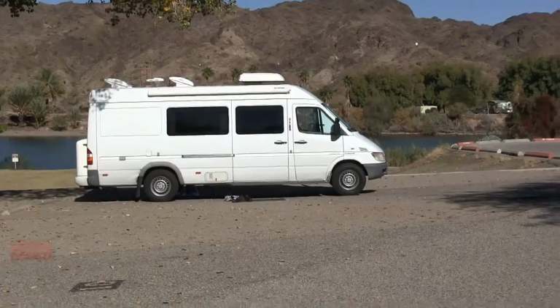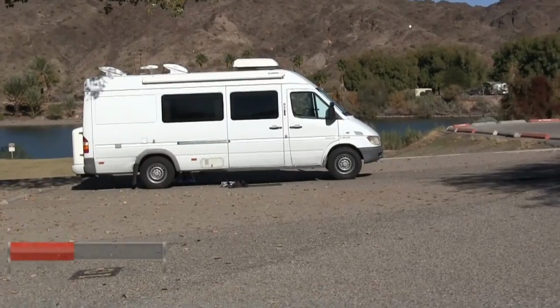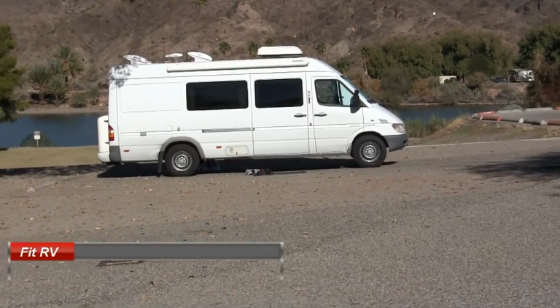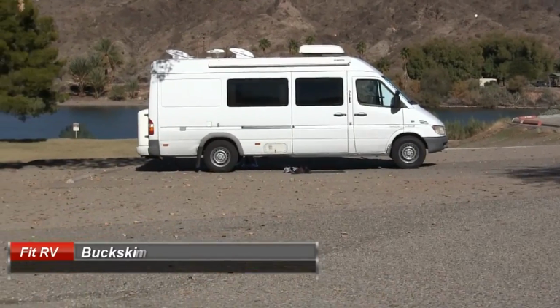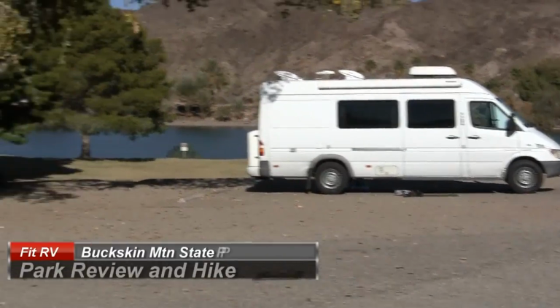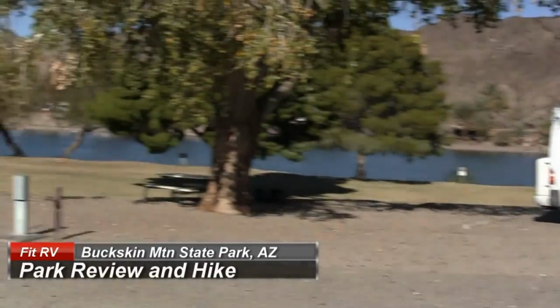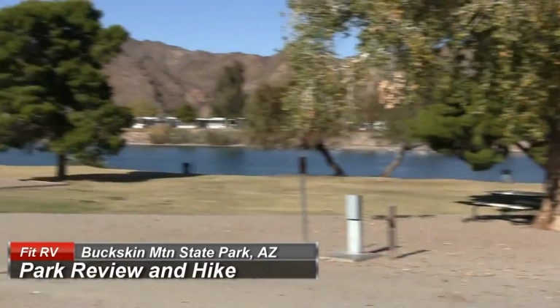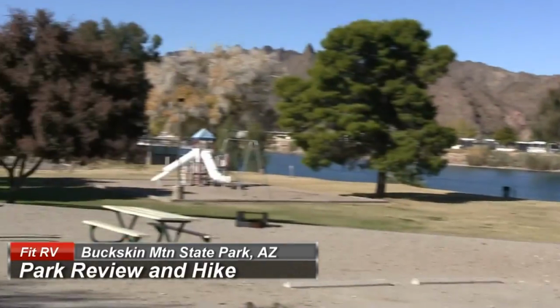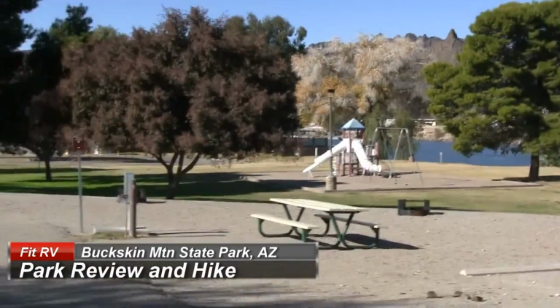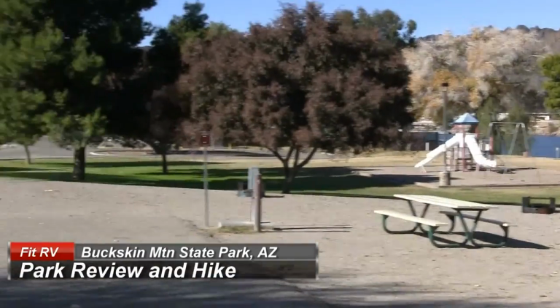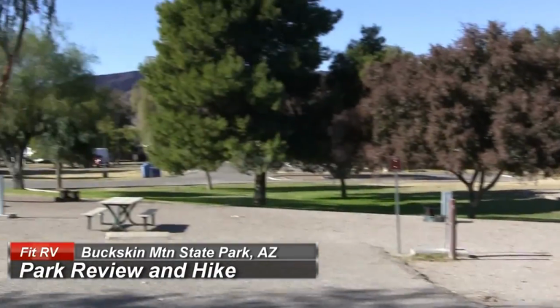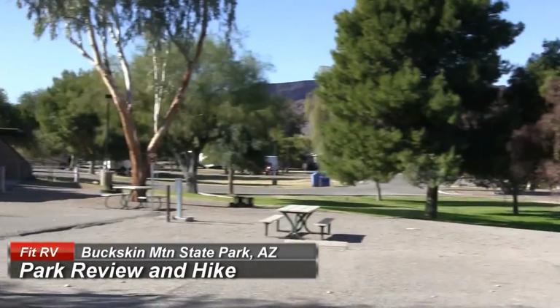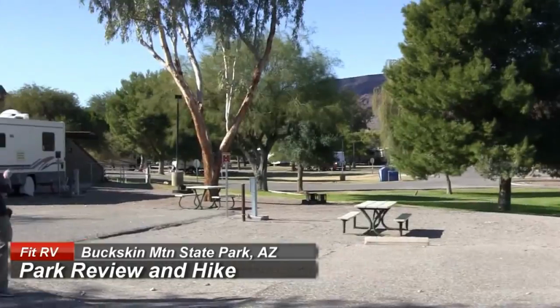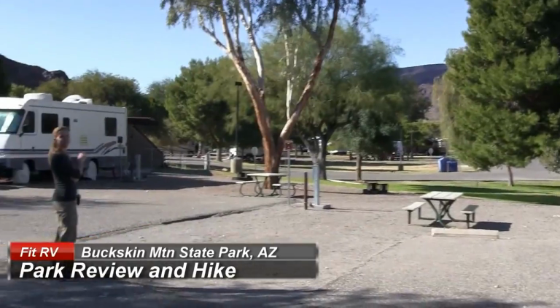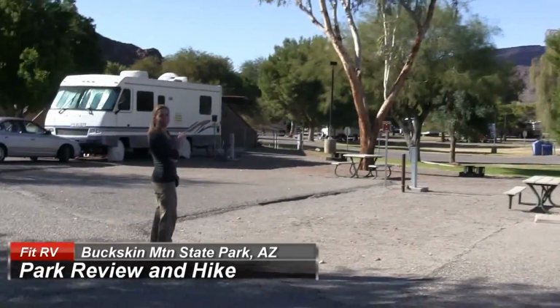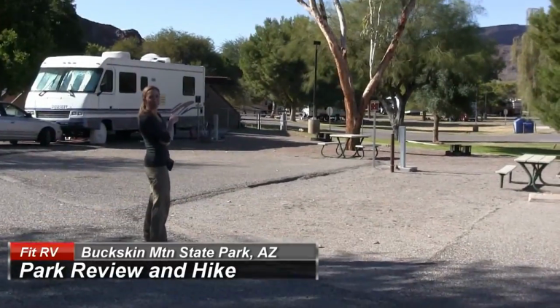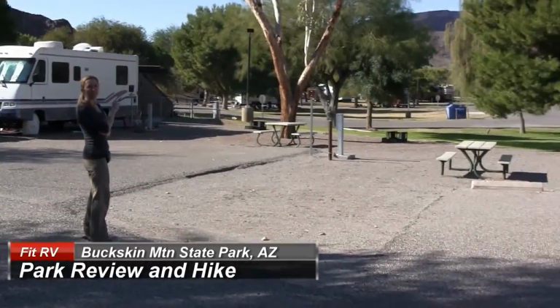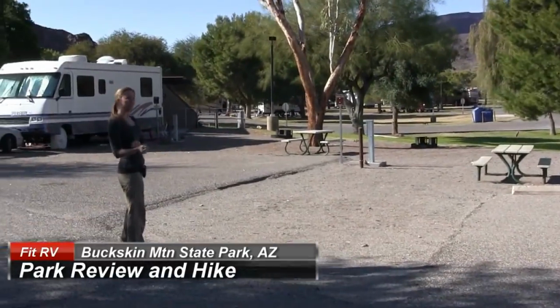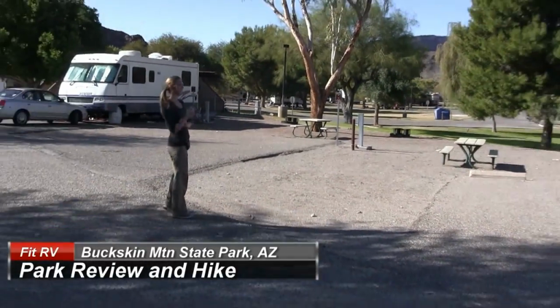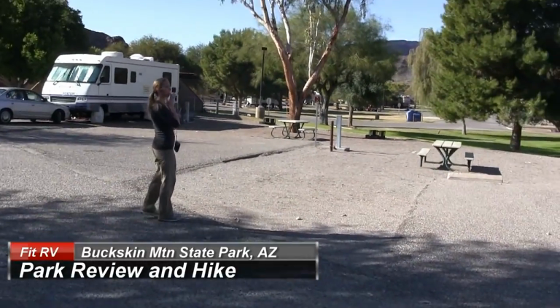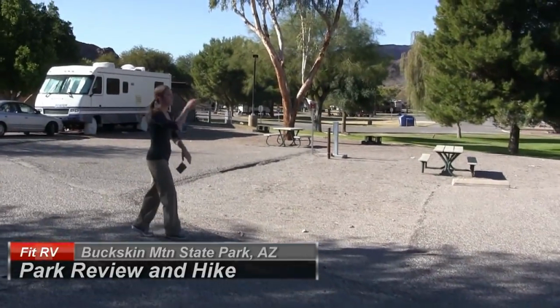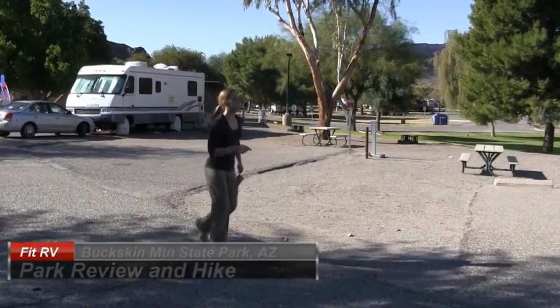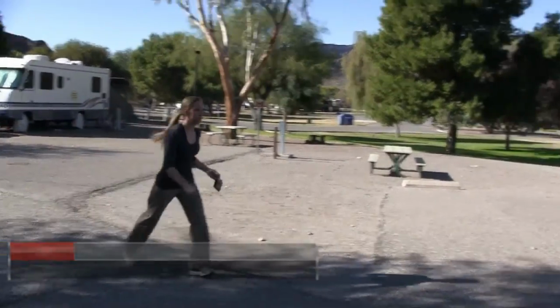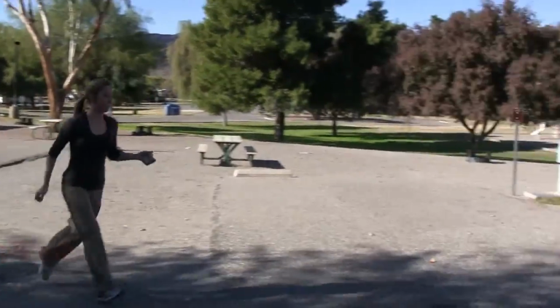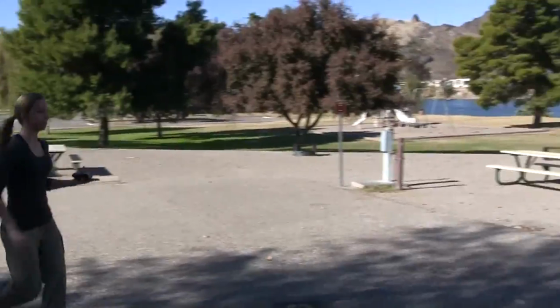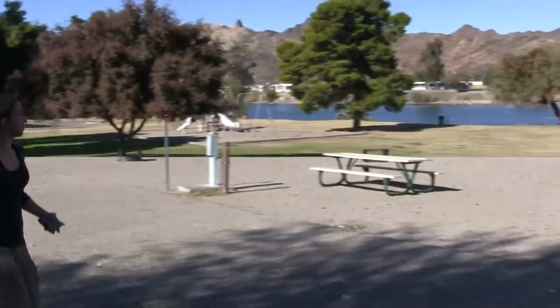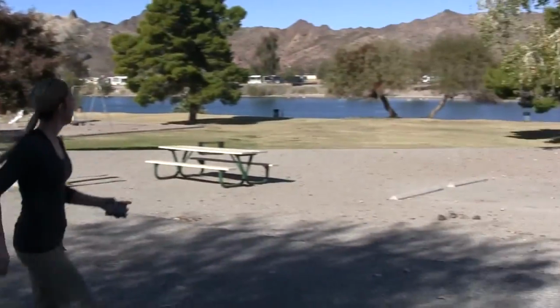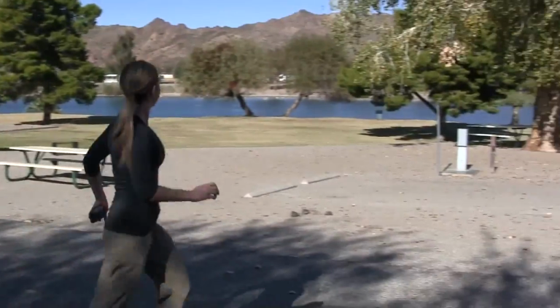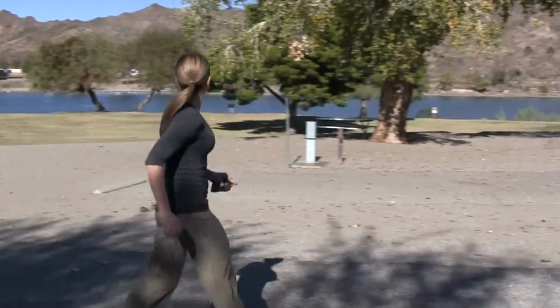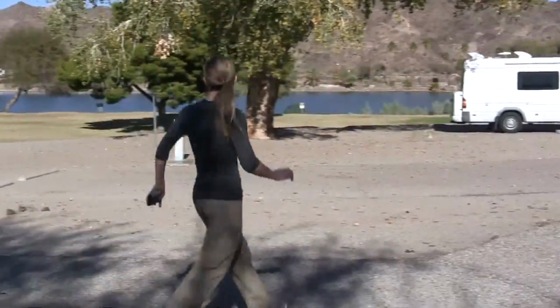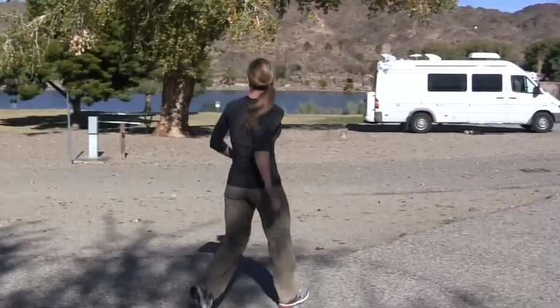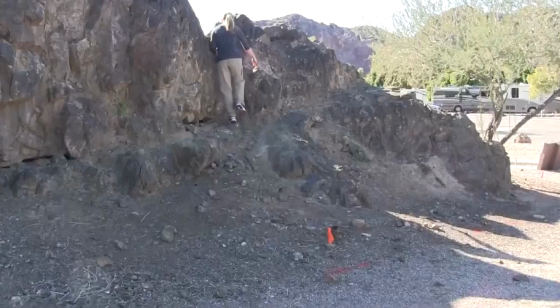Hi everyone! It's James and Steph and we're here with our review of Buckskin Mountain State Park in Arizona. We really like this park. These are the sites — they all have water and electric, and they're reasonably far apart. There's our RV.